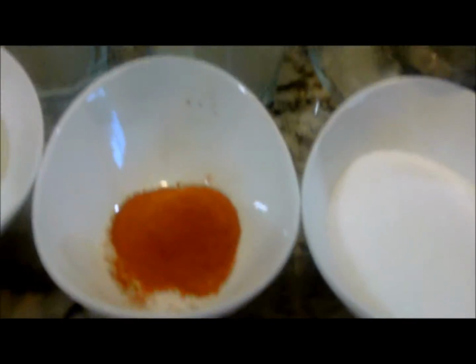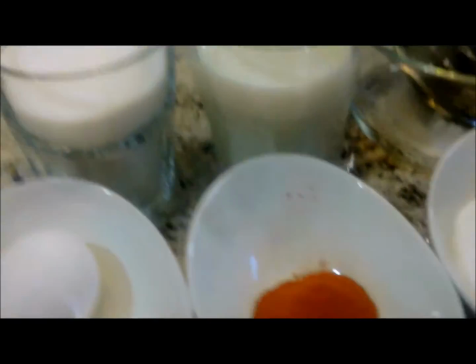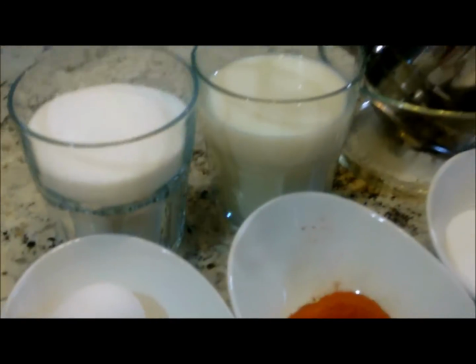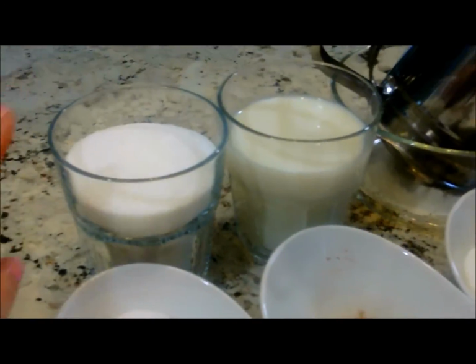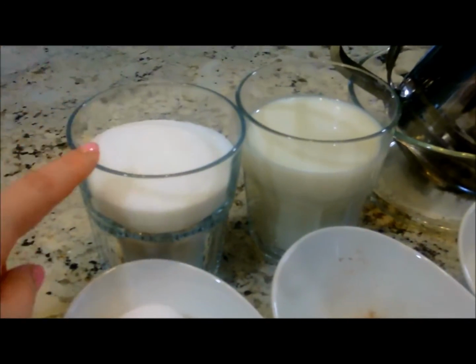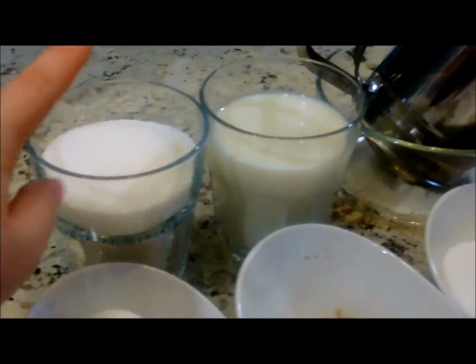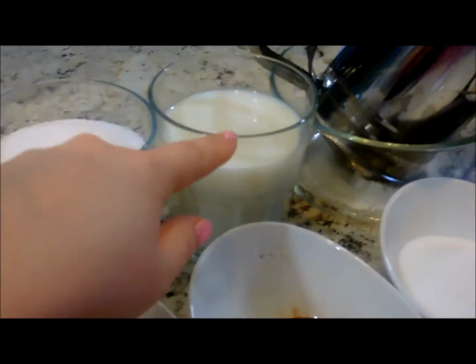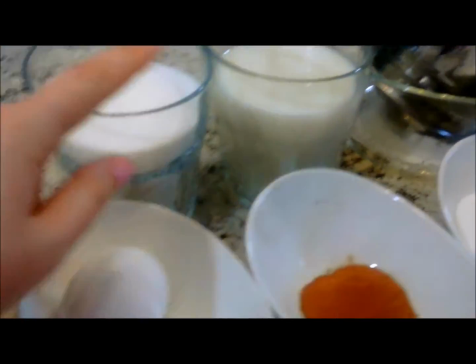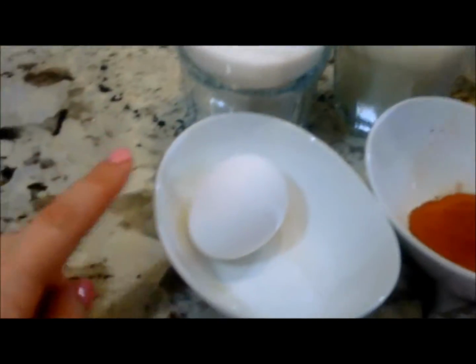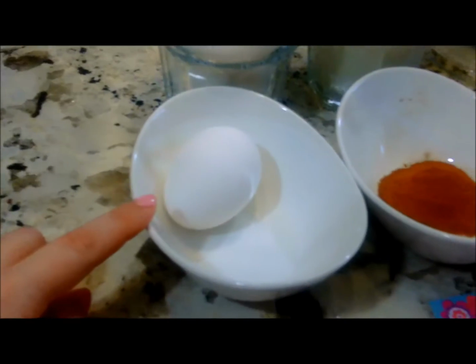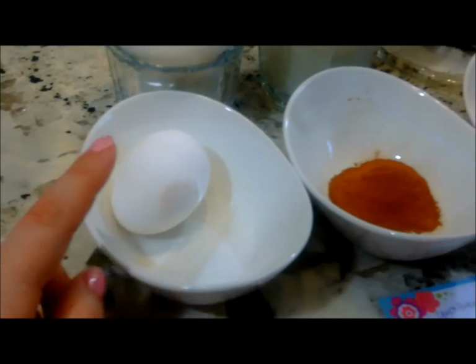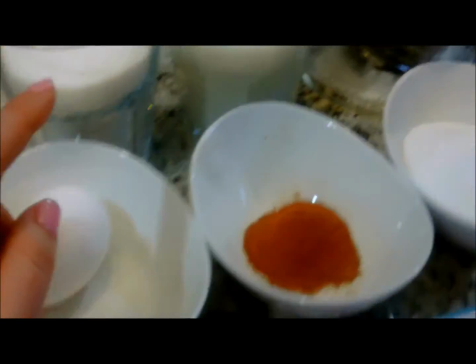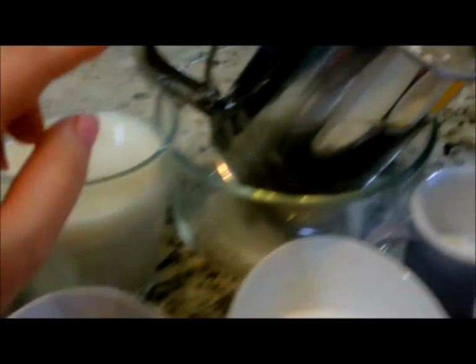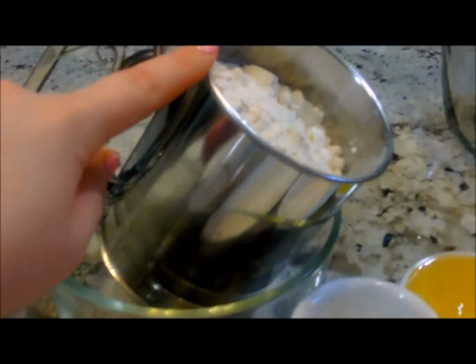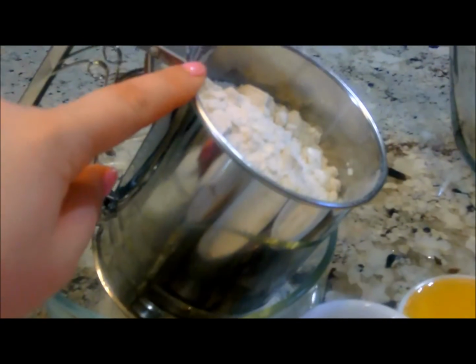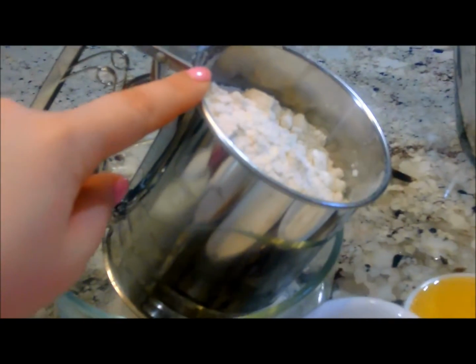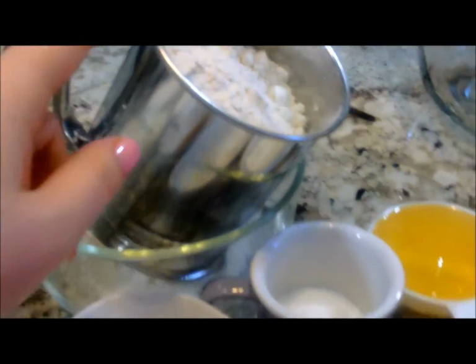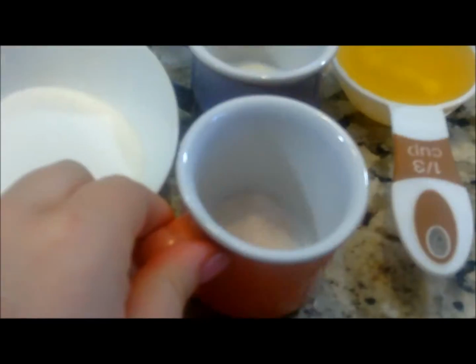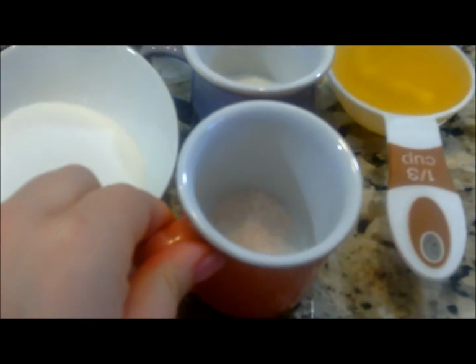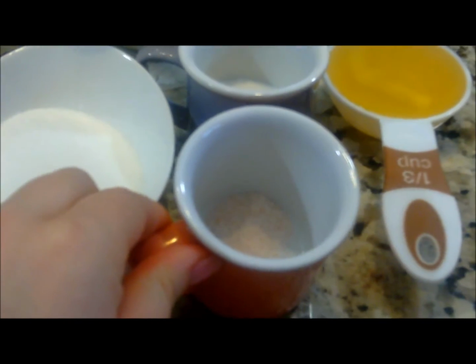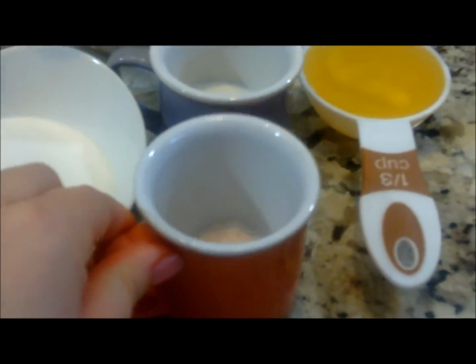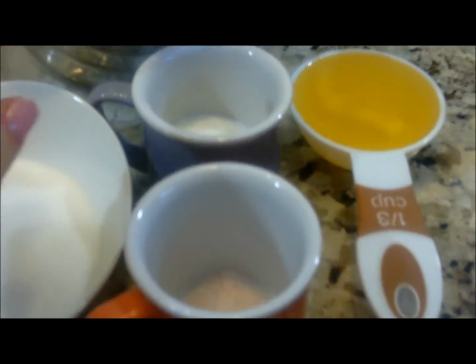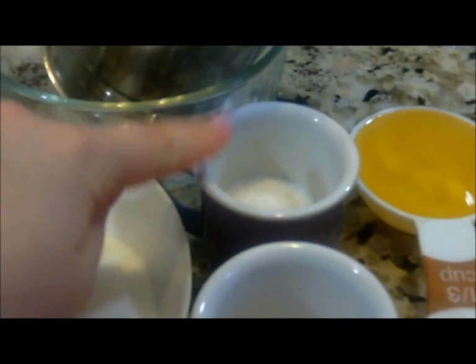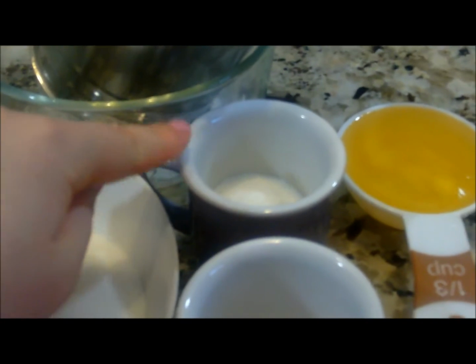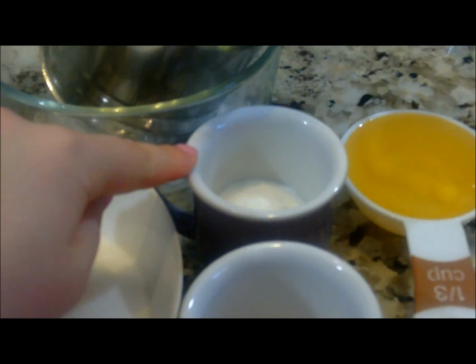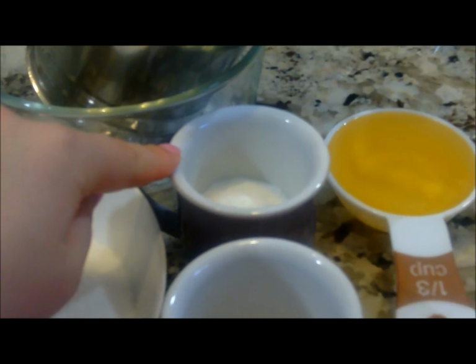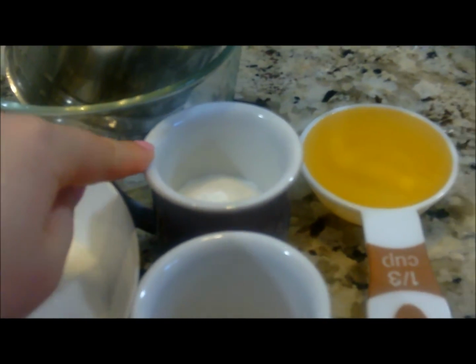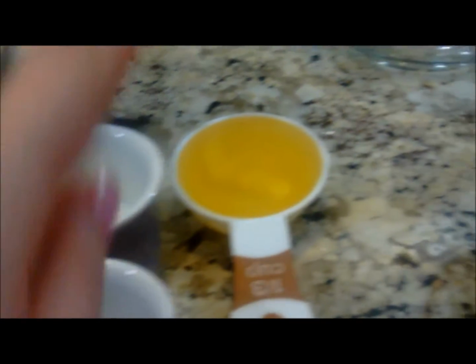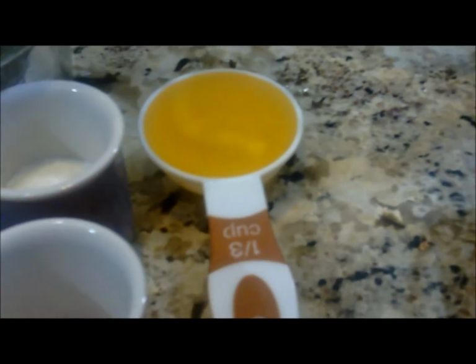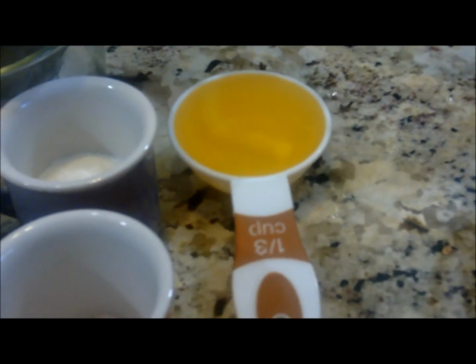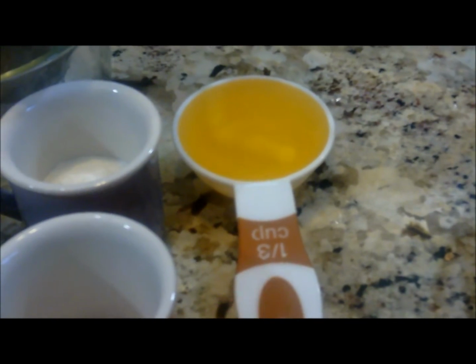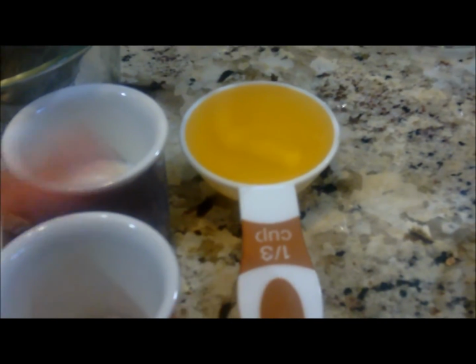For the batter you'll need a cup of sugar, a cup of milk, one egg beaten, two cups of flour sifted, half a teaspoon of salt, one heaping tablespoon of baking powder, and one-third of a cup of vegetable oil.